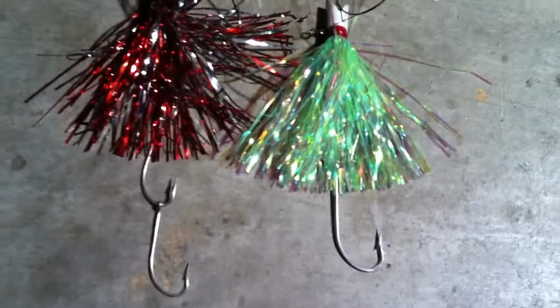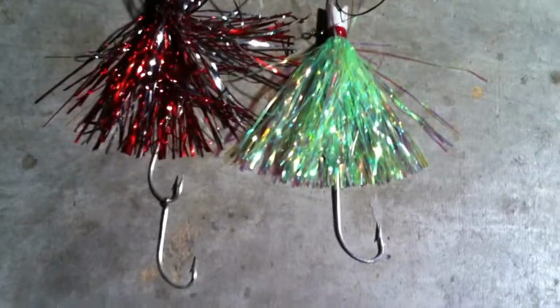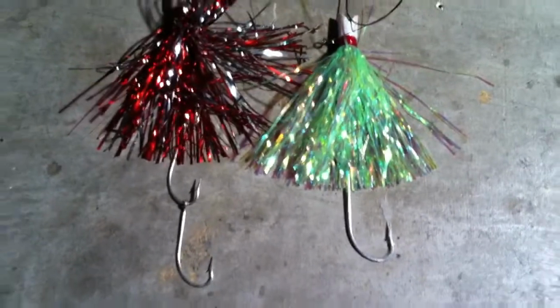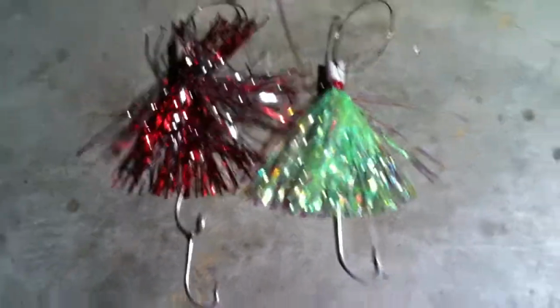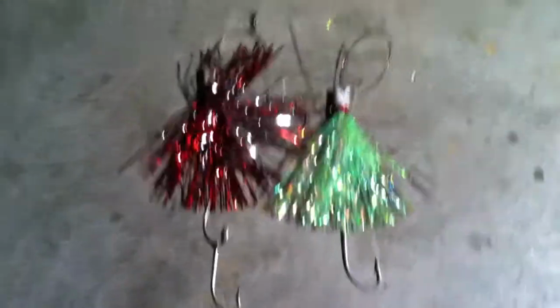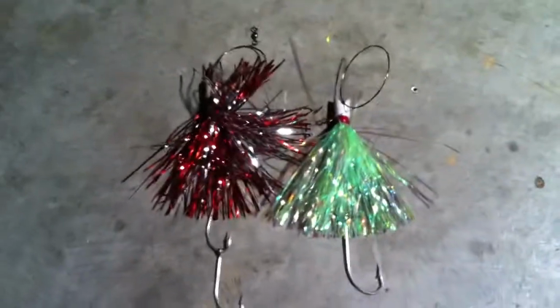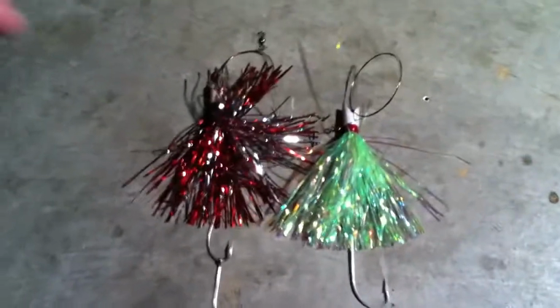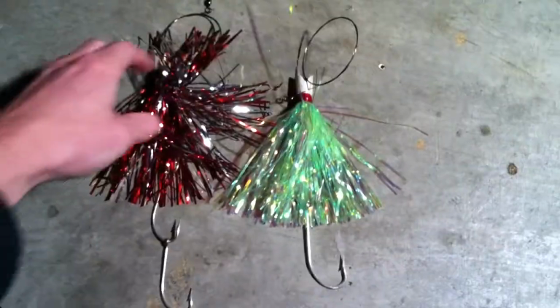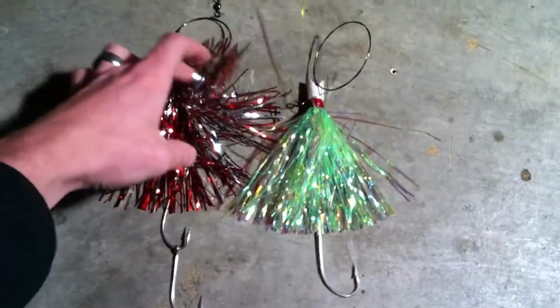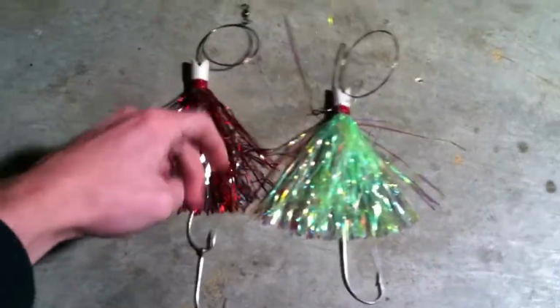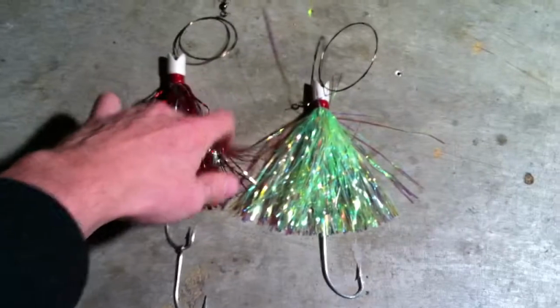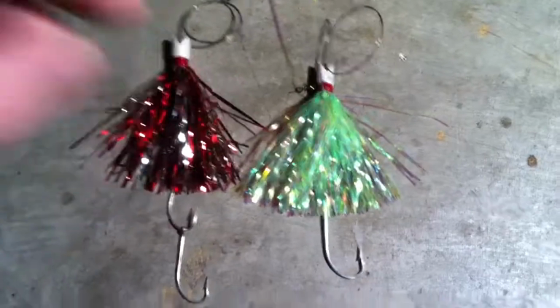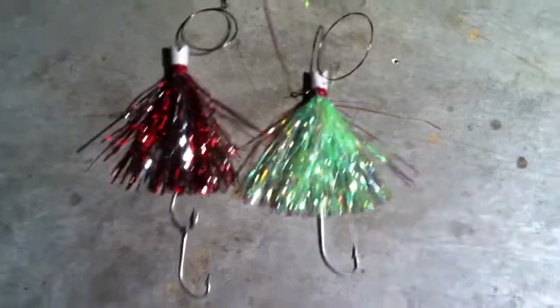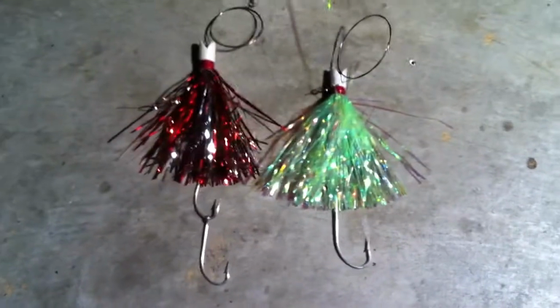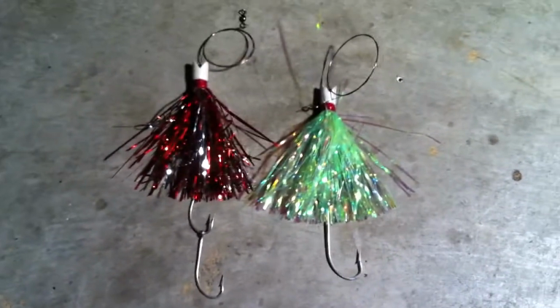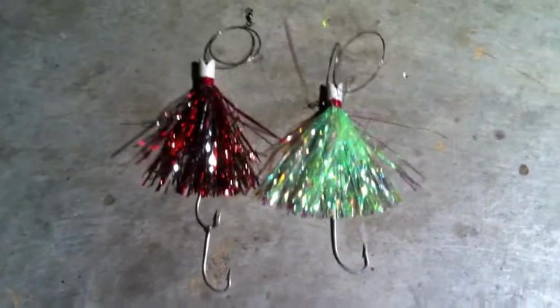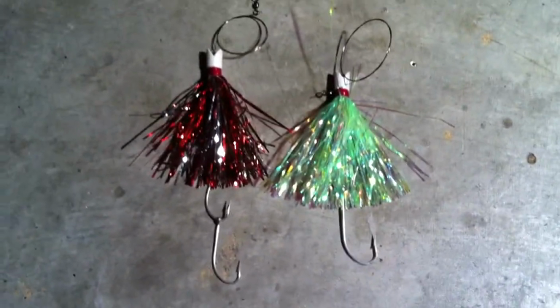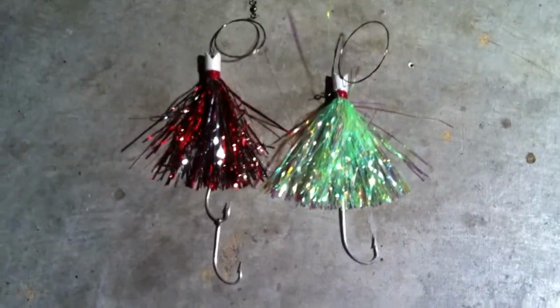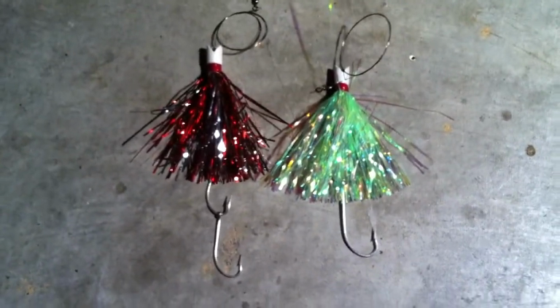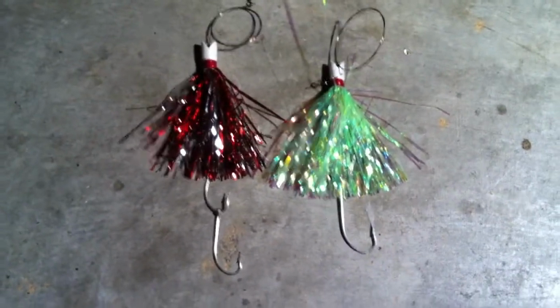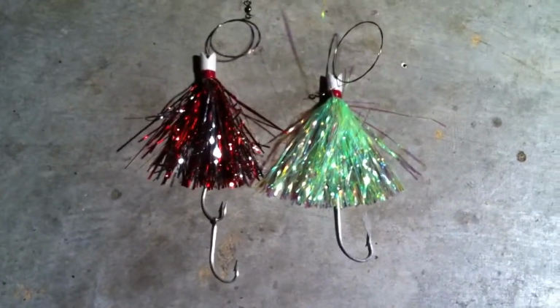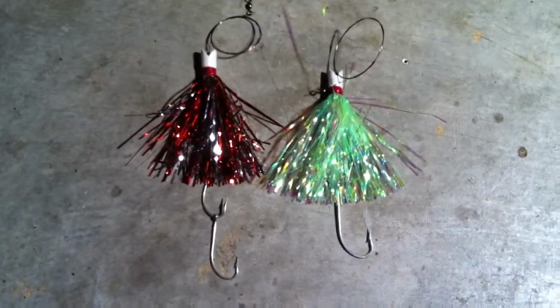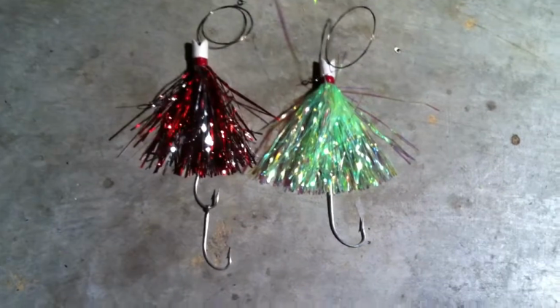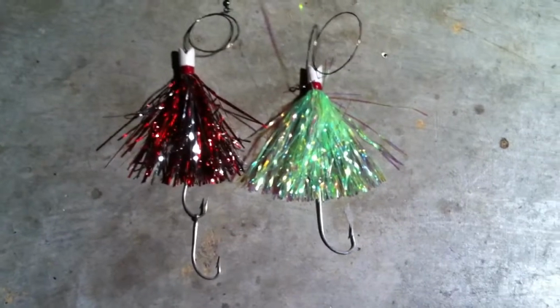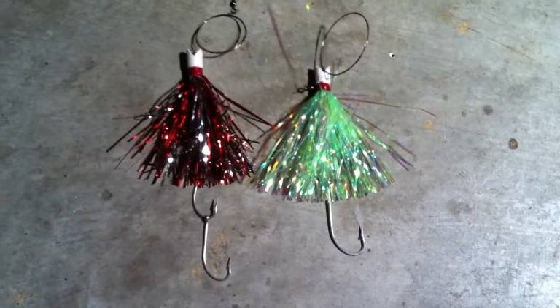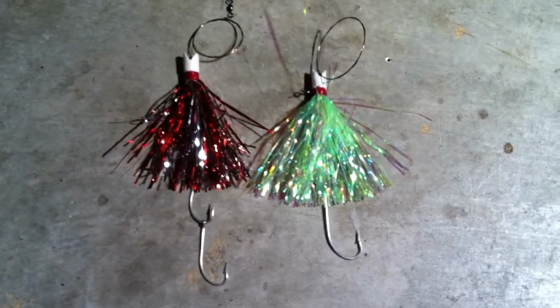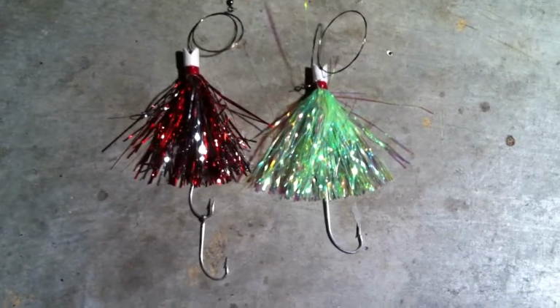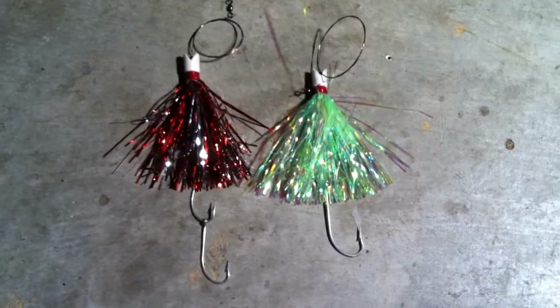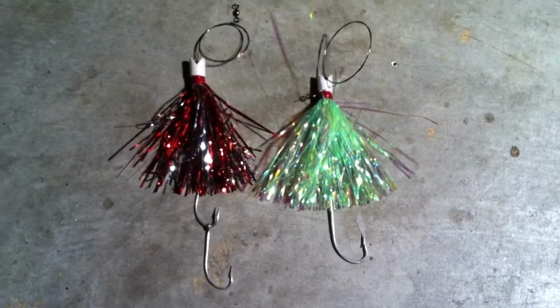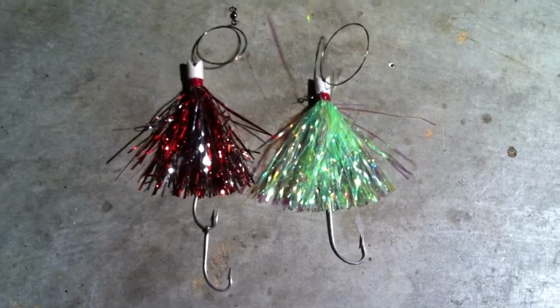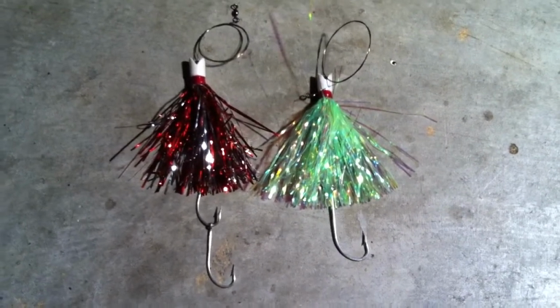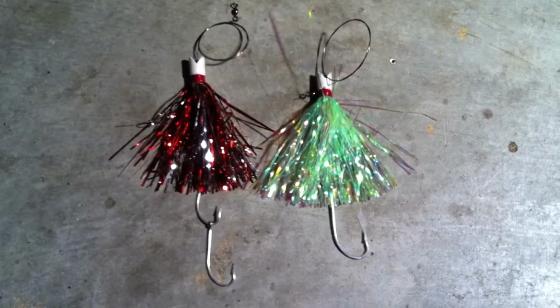This way, whenever you get hooked up to a king mackerel or whatever ends up biting this lure, you don't have to worry about losing it due to broken hooks. You can see in one of the videos a bald guy, a buddy of mine — he loses a tuna right at the boat because two of the hooks broke.